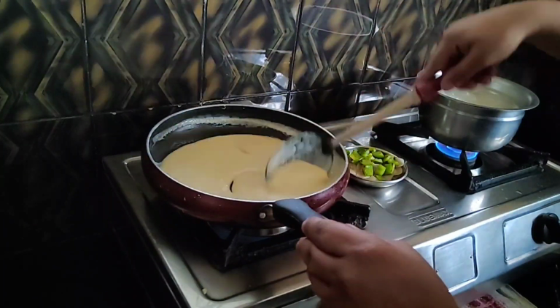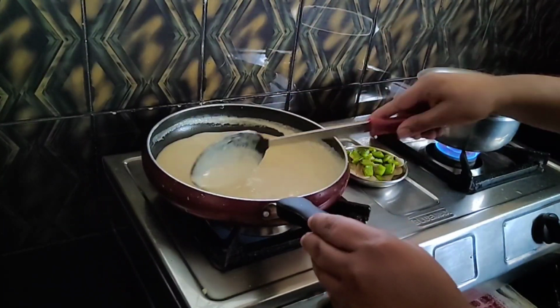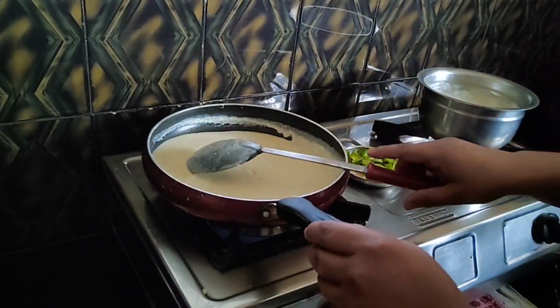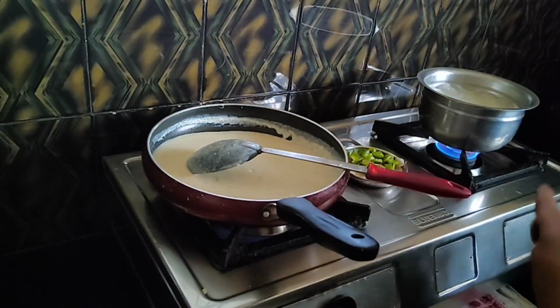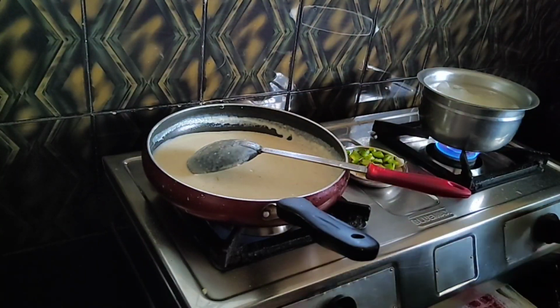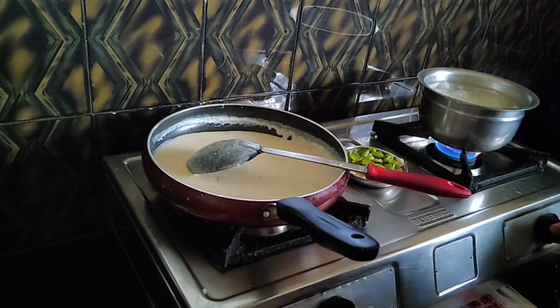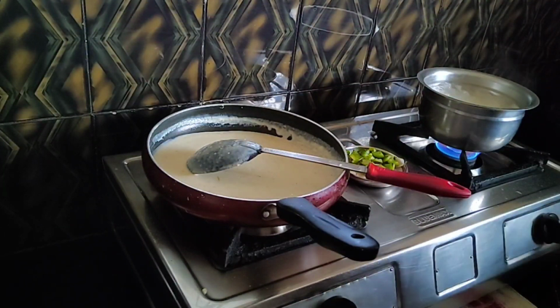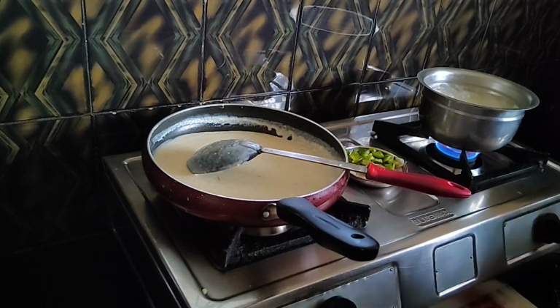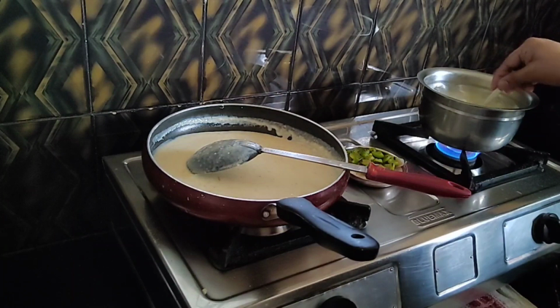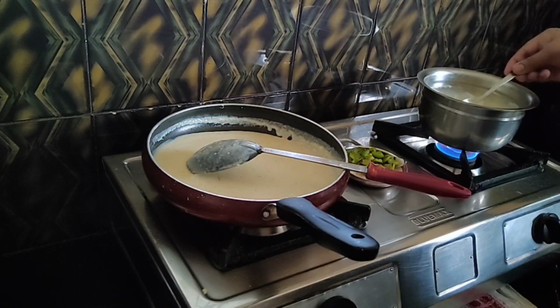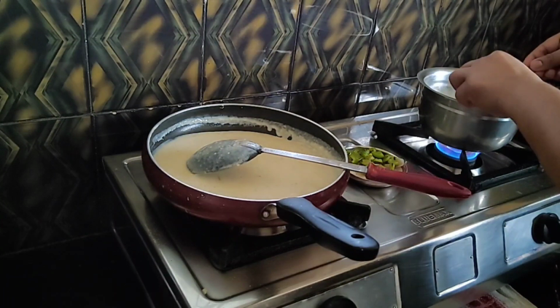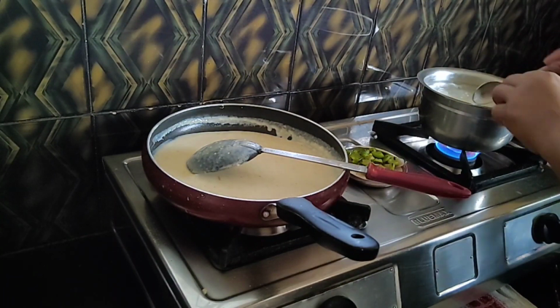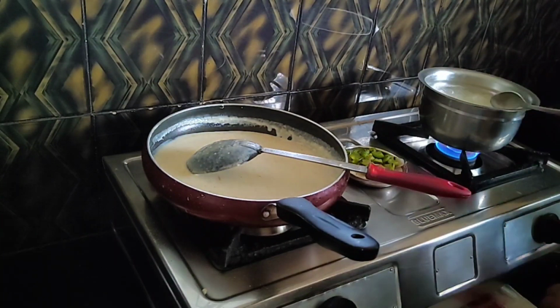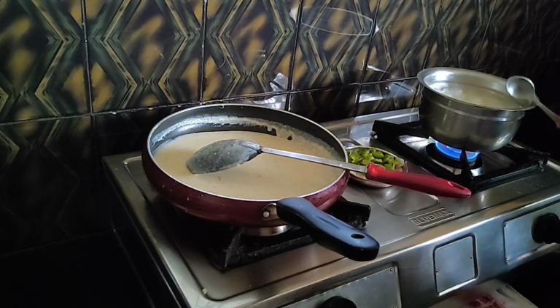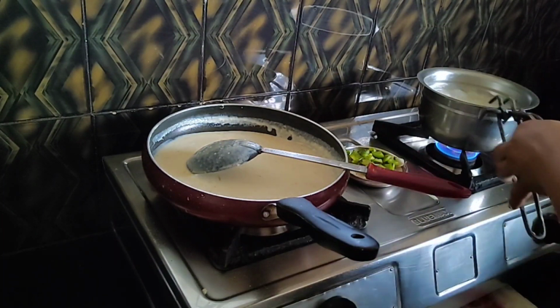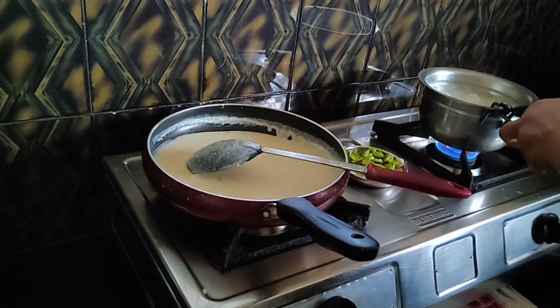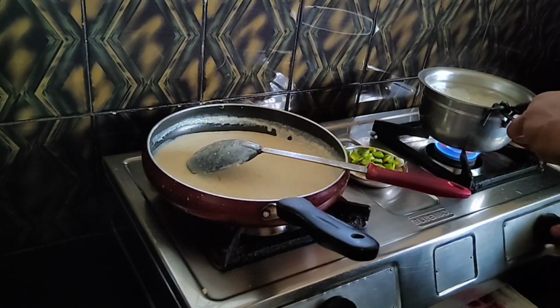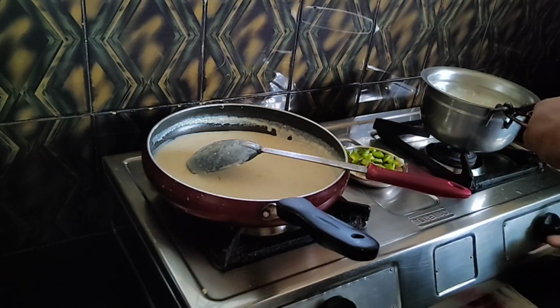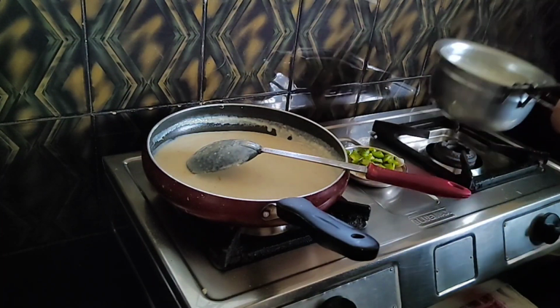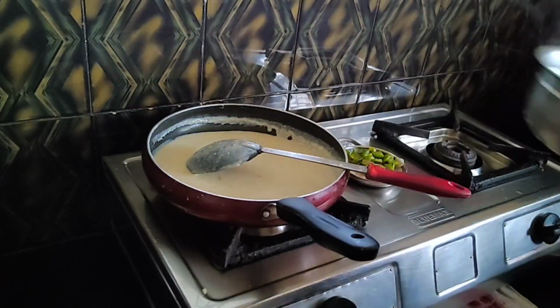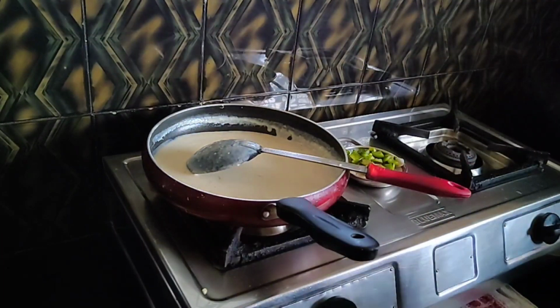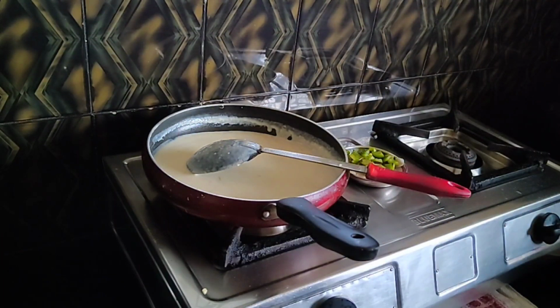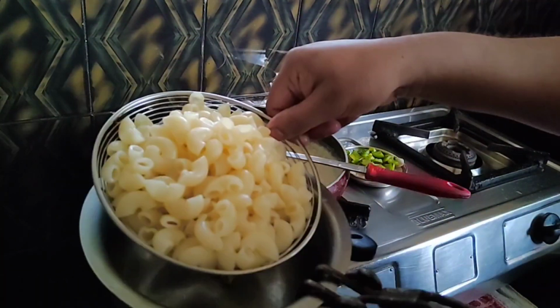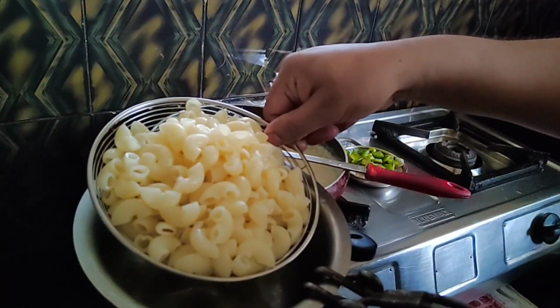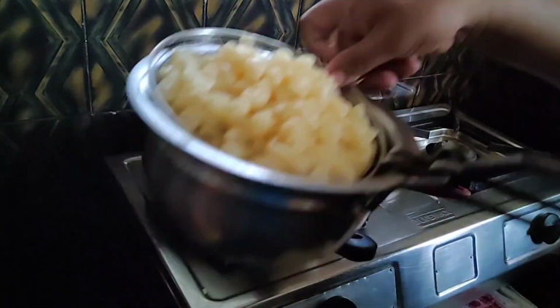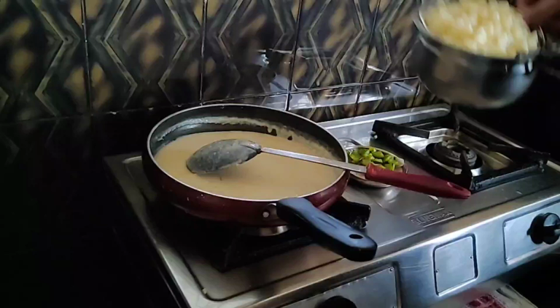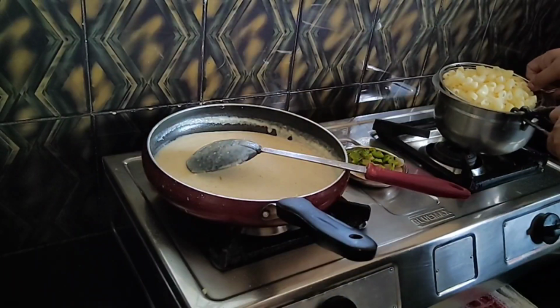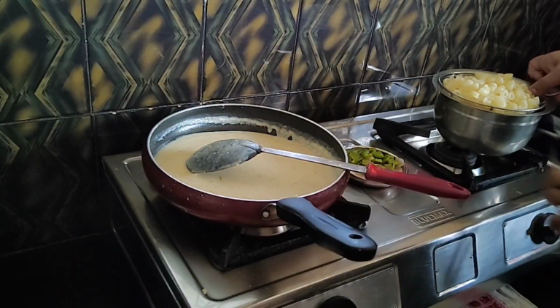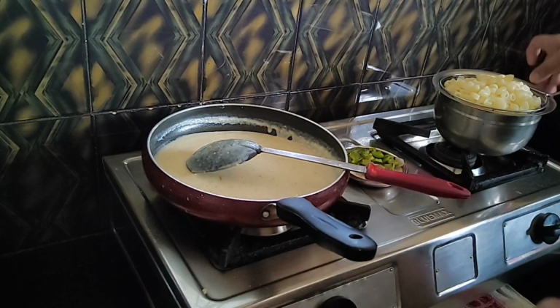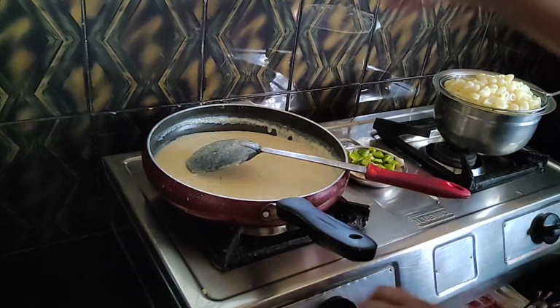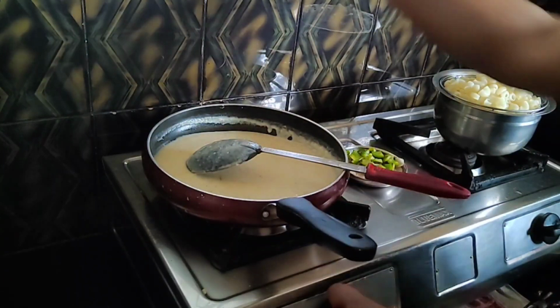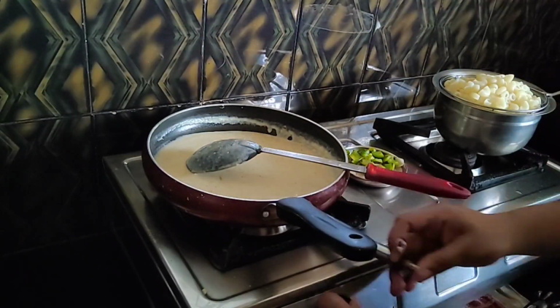Now the white sauce is ready. The pasta is ready too — go ahead and strain it.